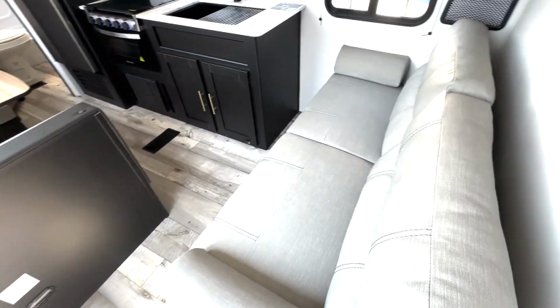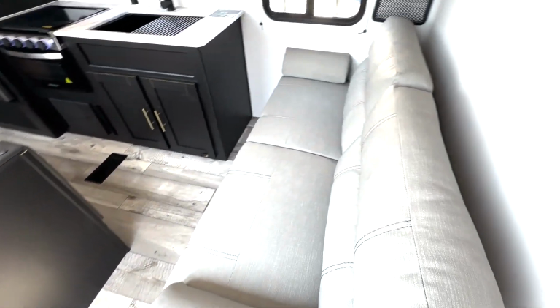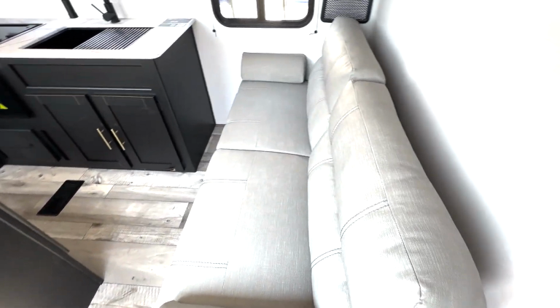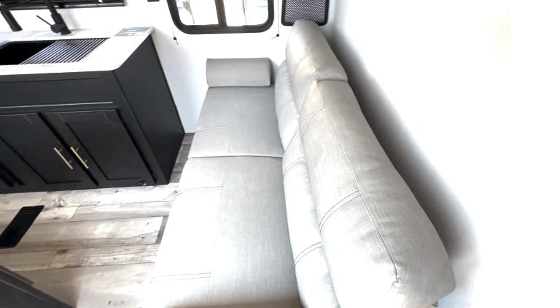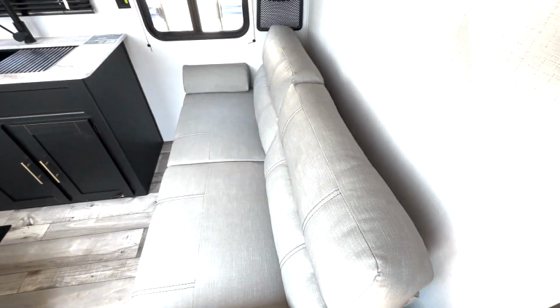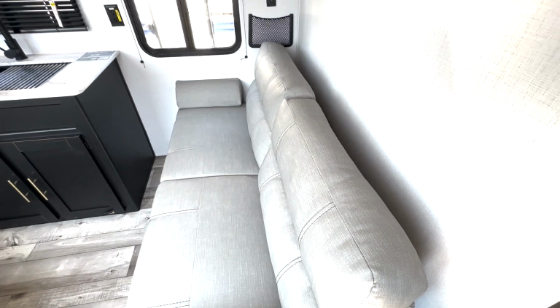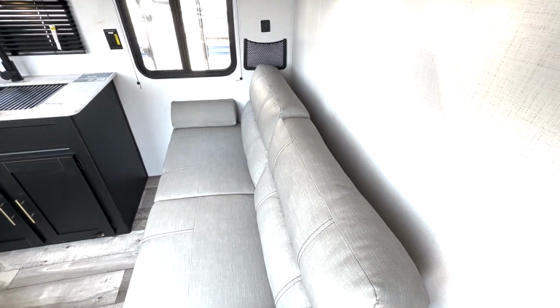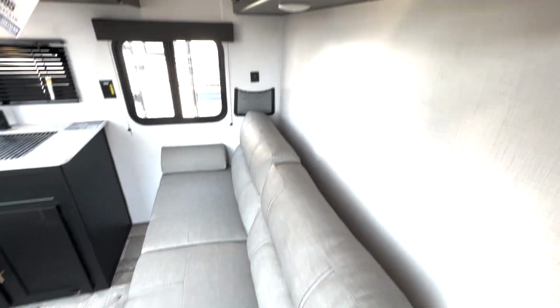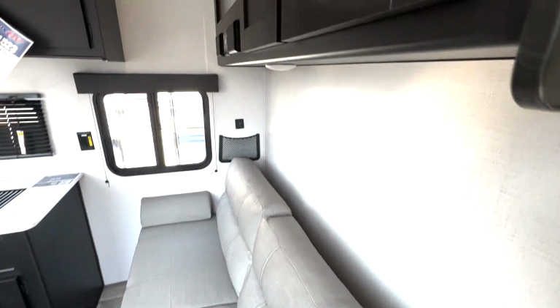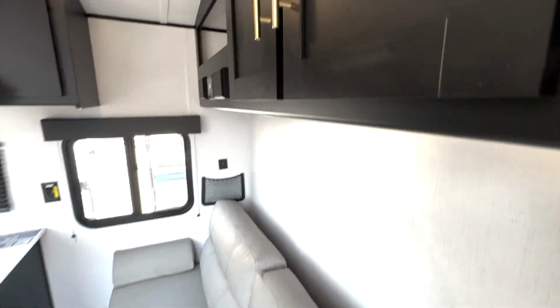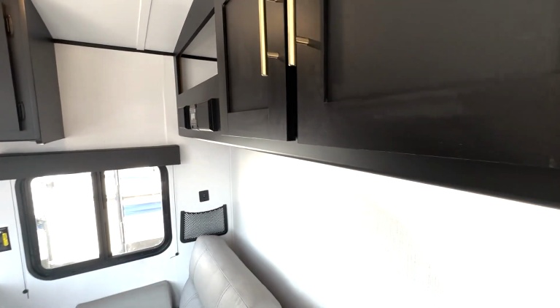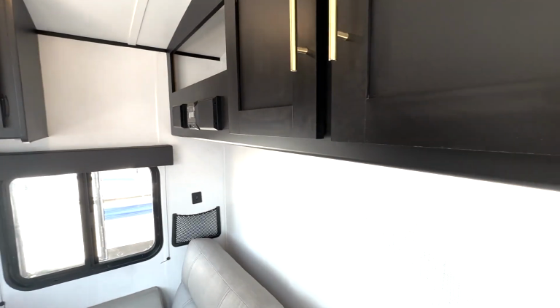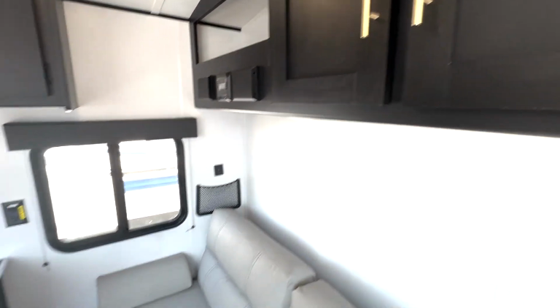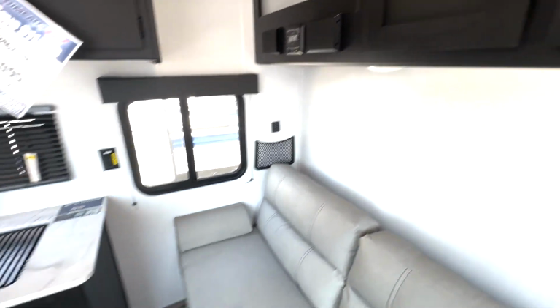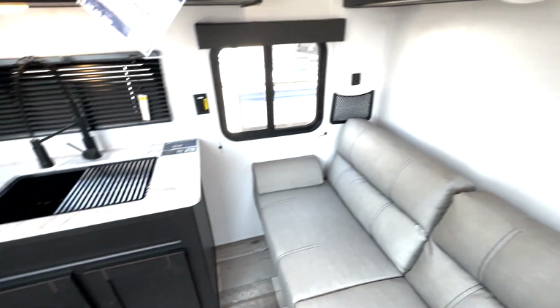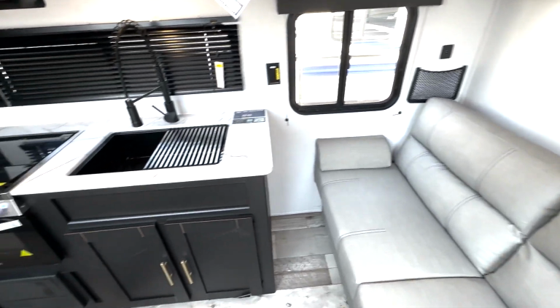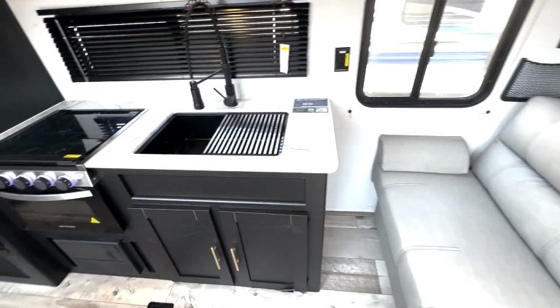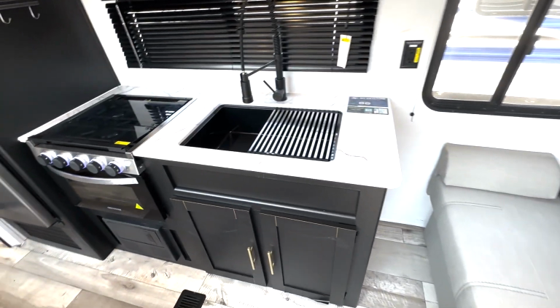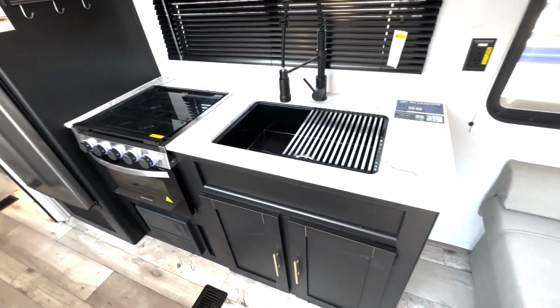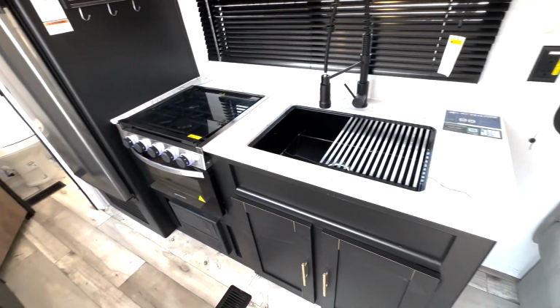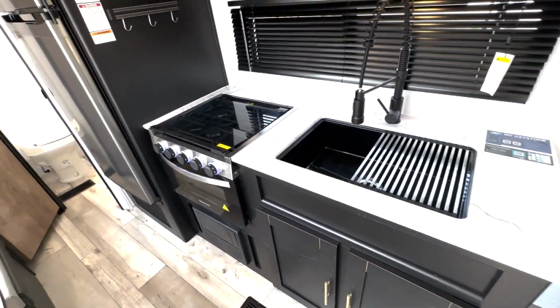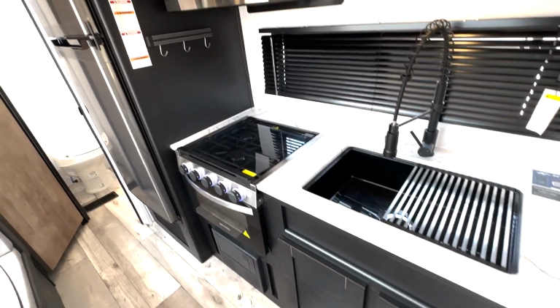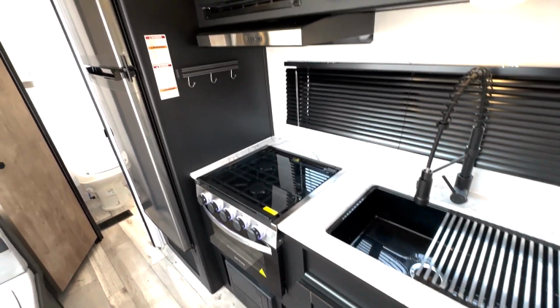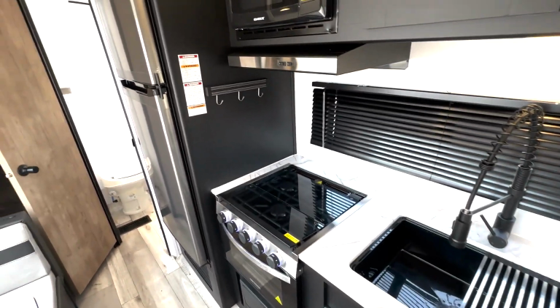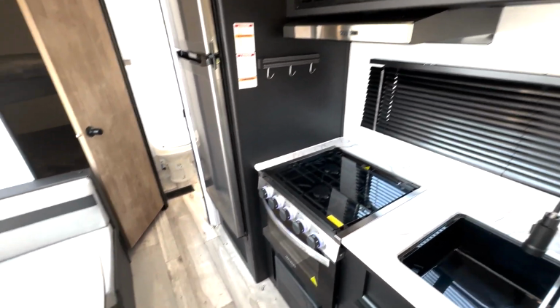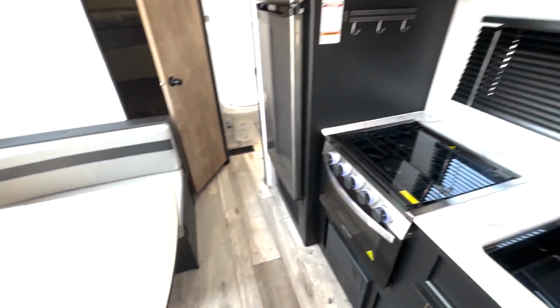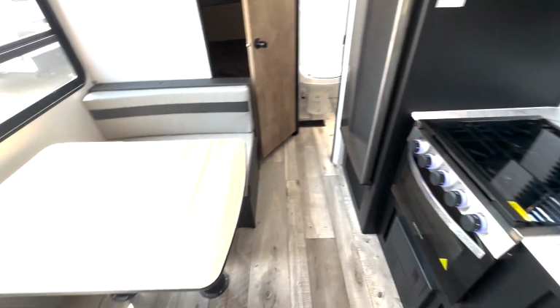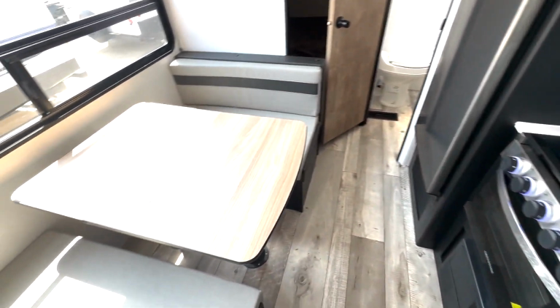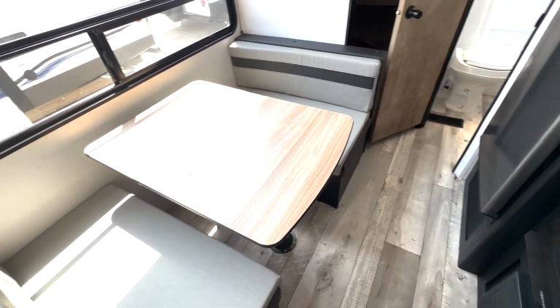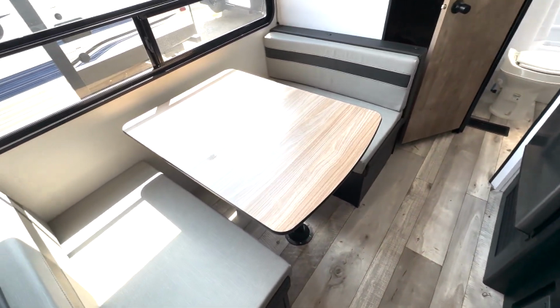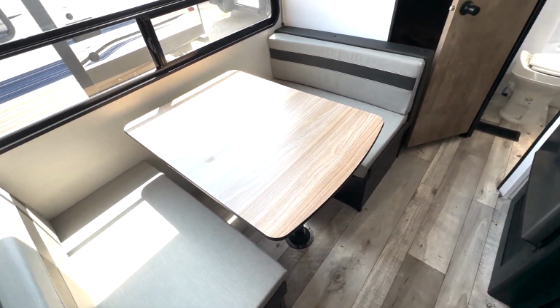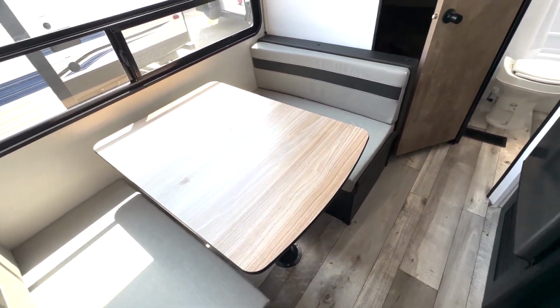You've got this sofa here — this will give you an additional bed. You've got some overhead cabinet space, a nice big sink, three-burner cooktop, oven, and microwave. Across, you've got your booth dinette here.